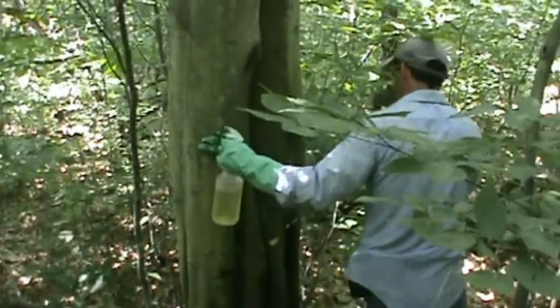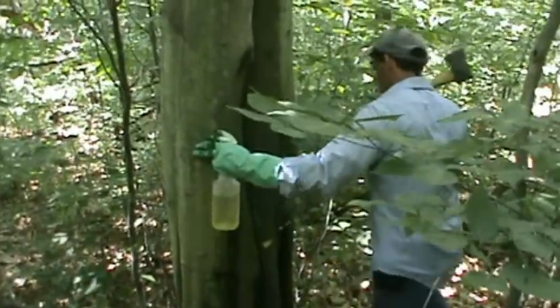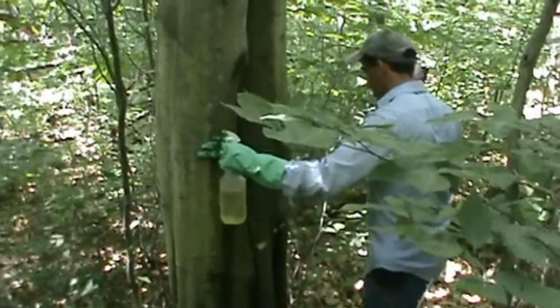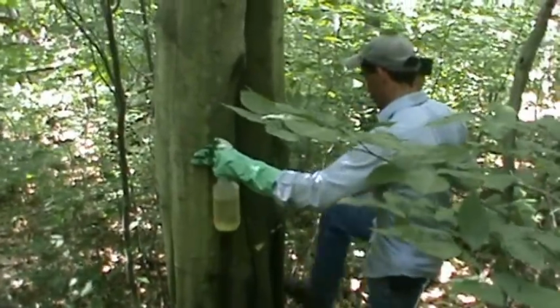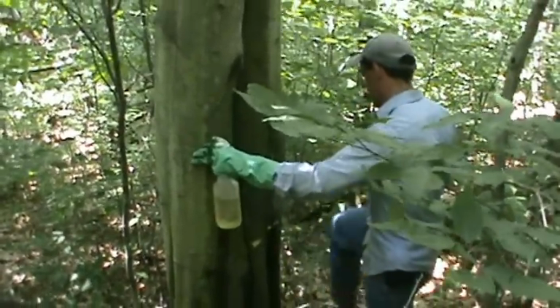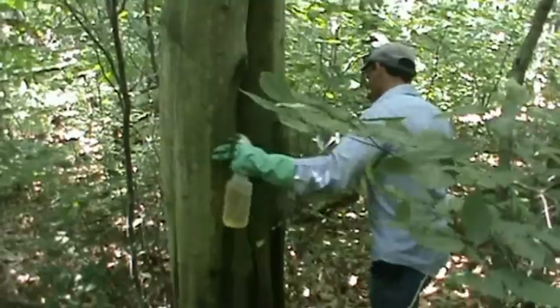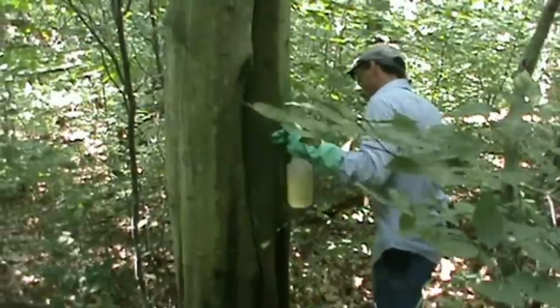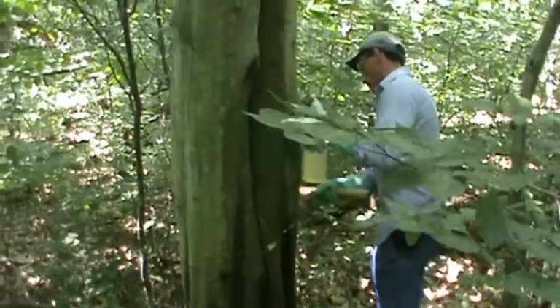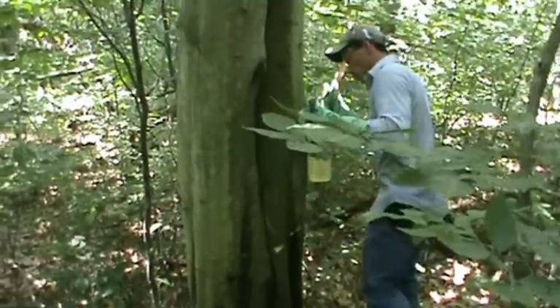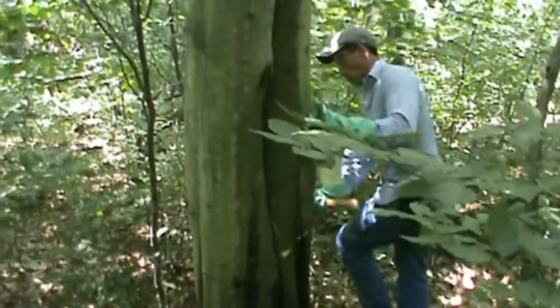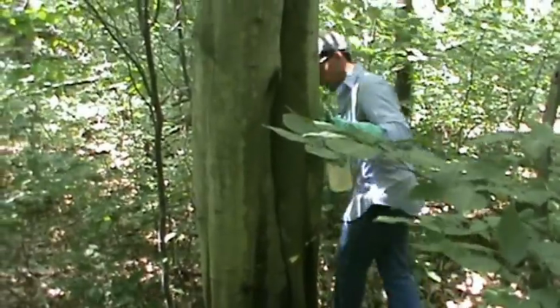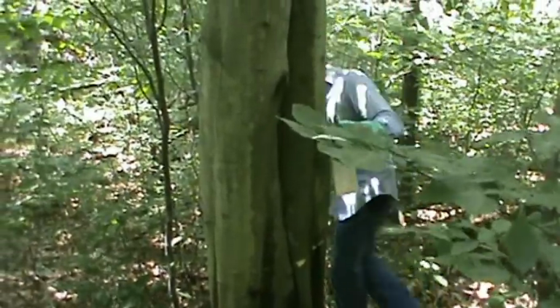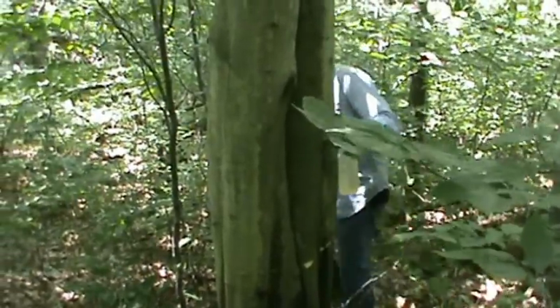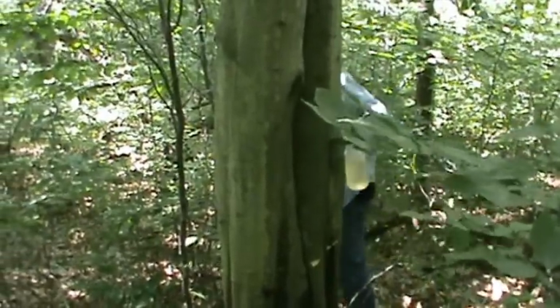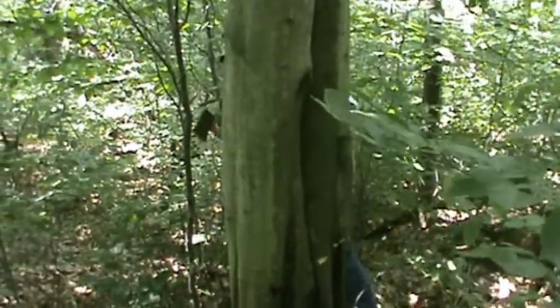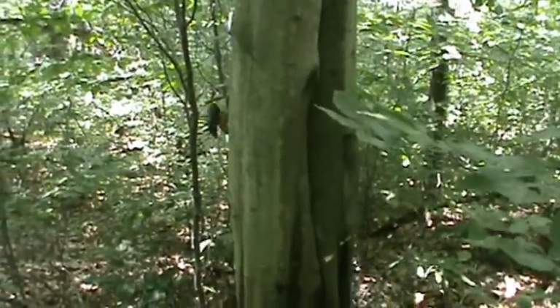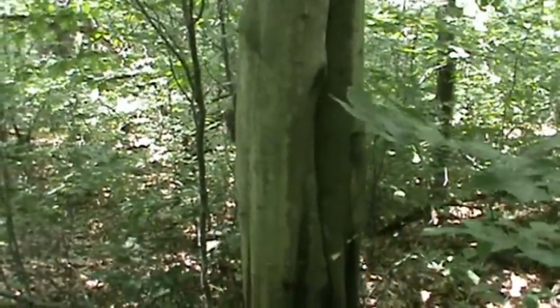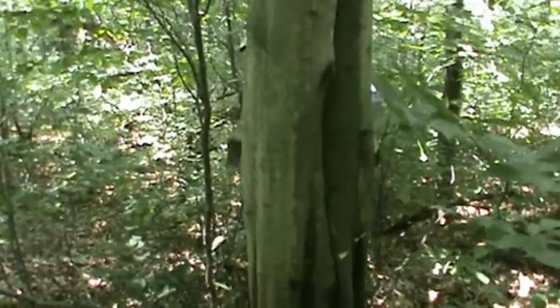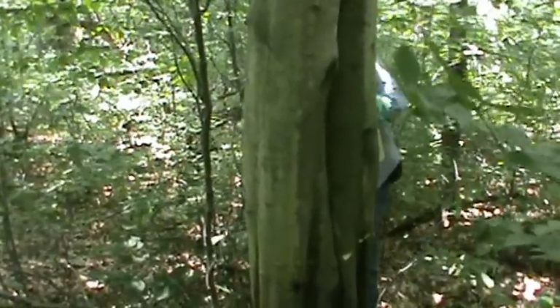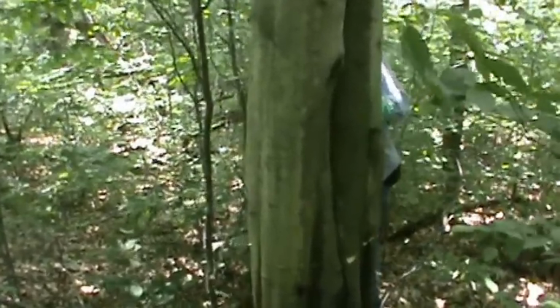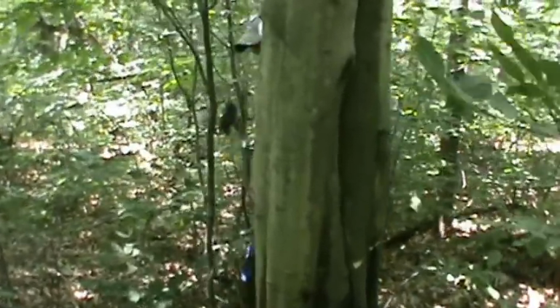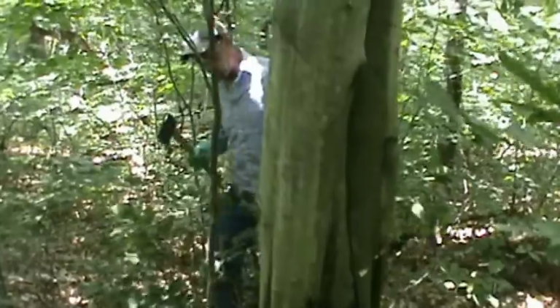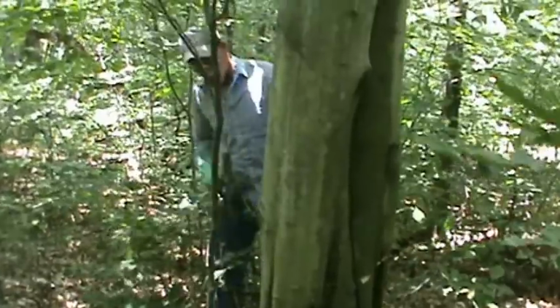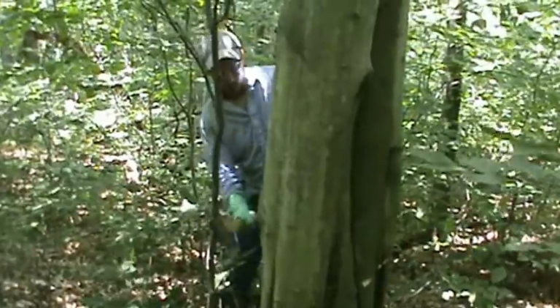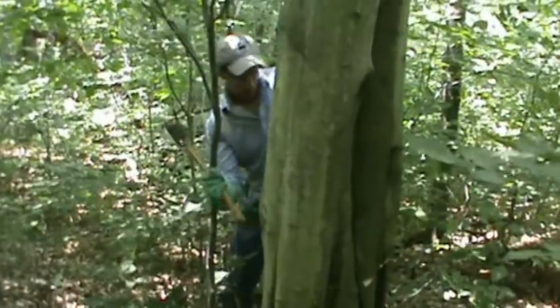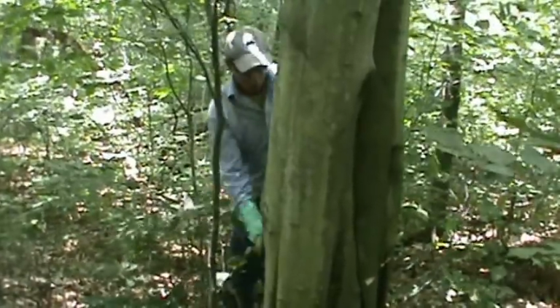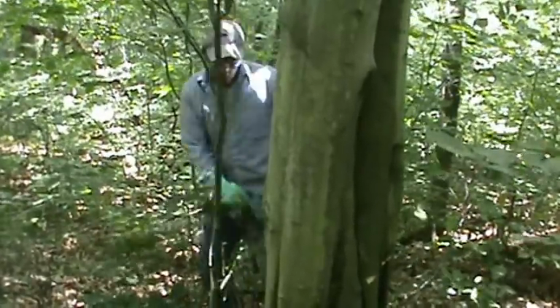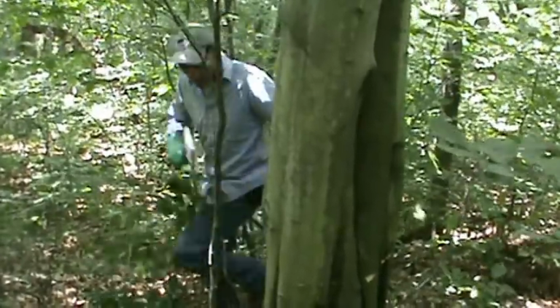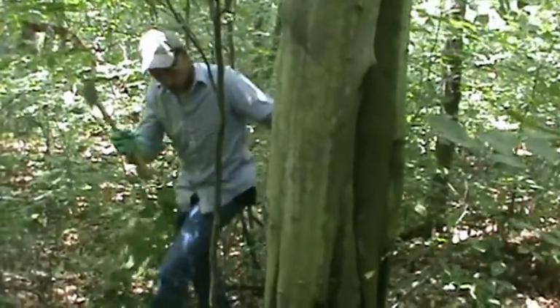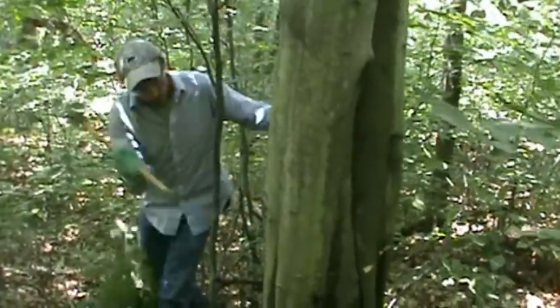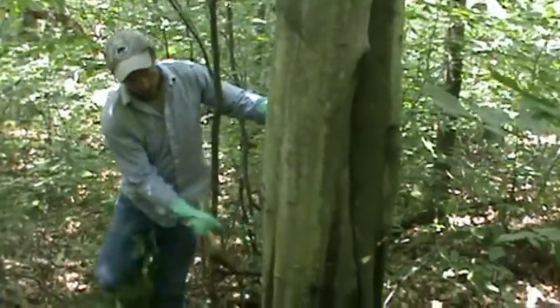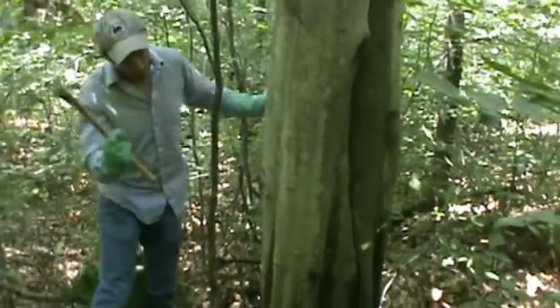Dave Jackson with Penn State Cooperative Extension. We're visiting with the foresters from LandVest and demonstrating a hack and squirt technique to control American Beech.